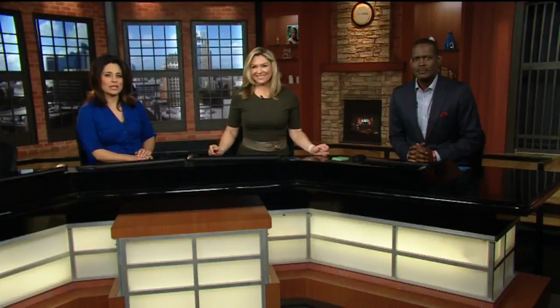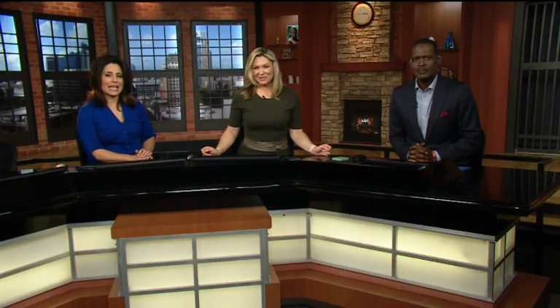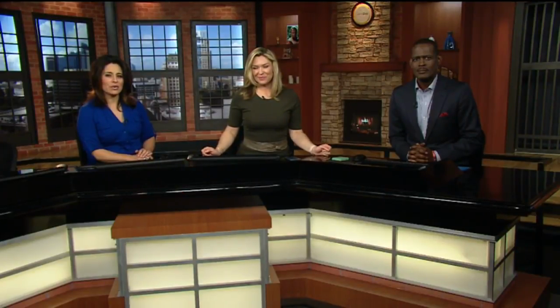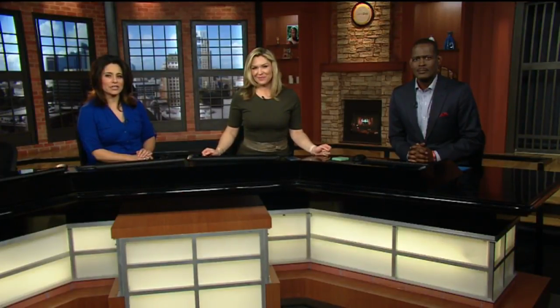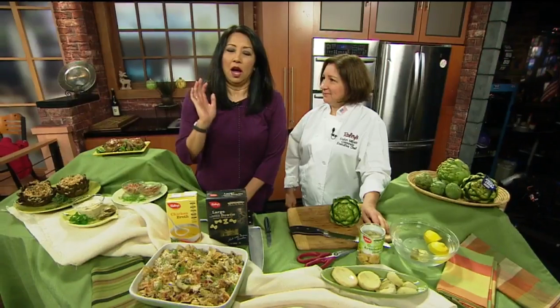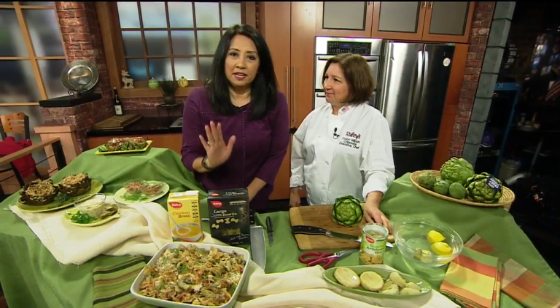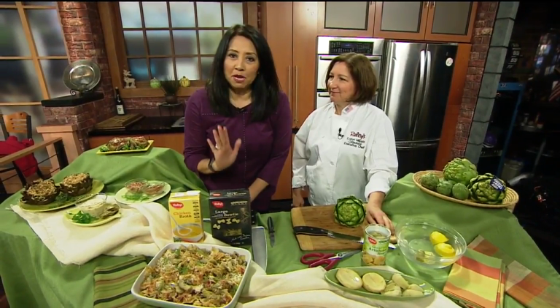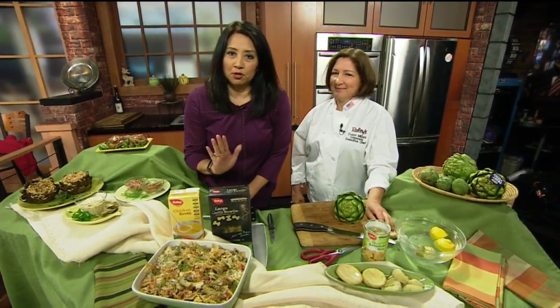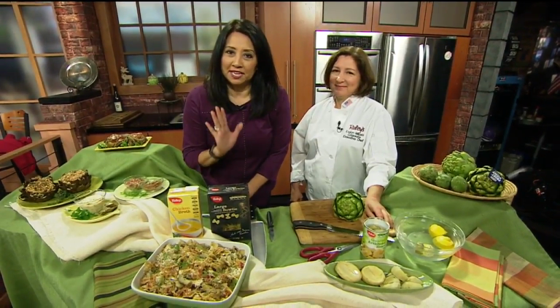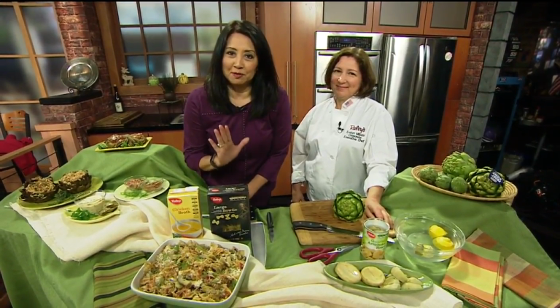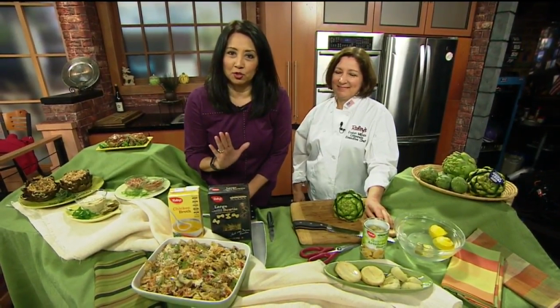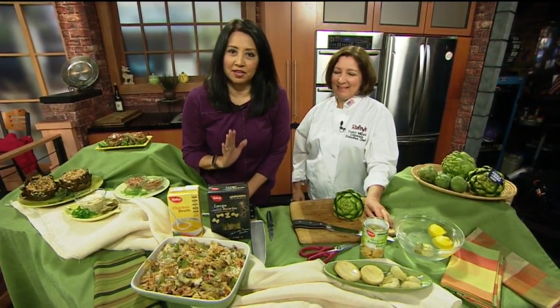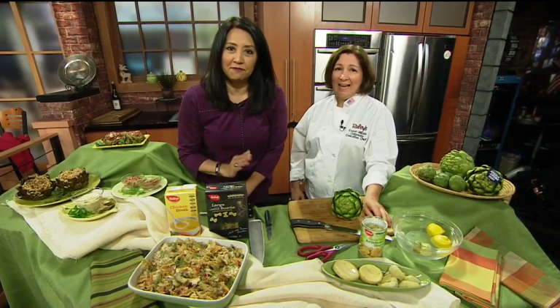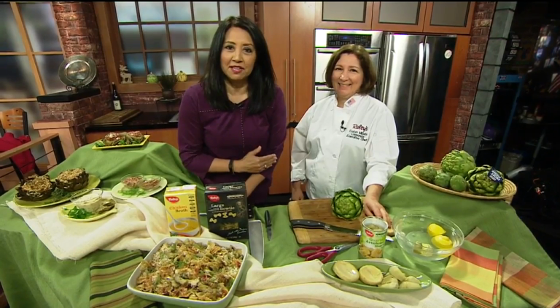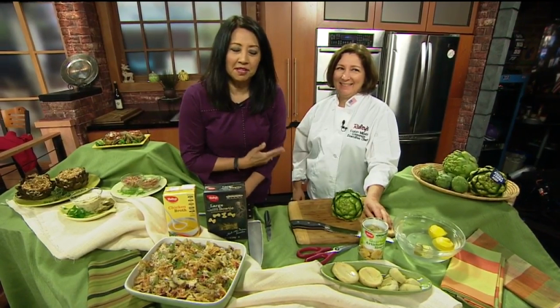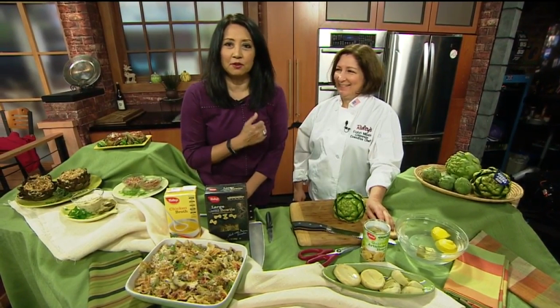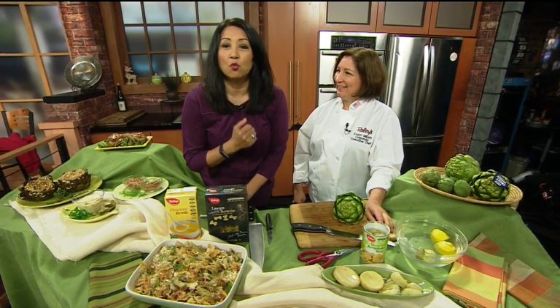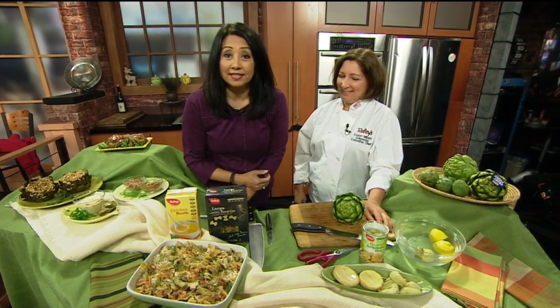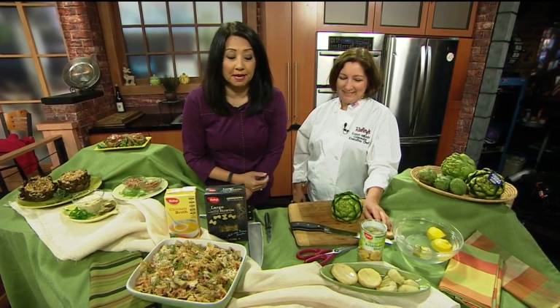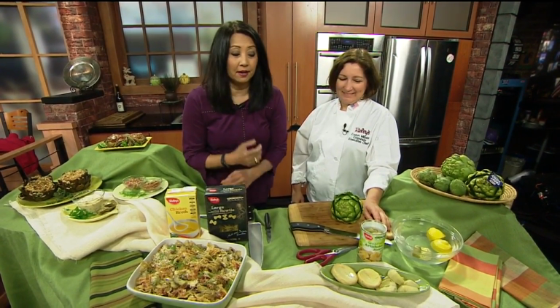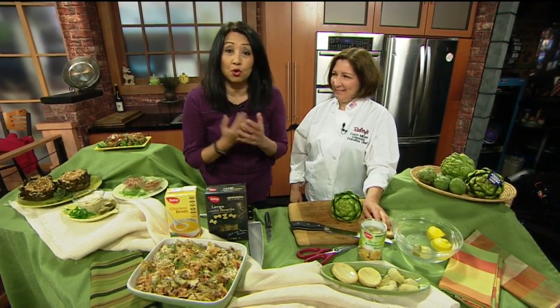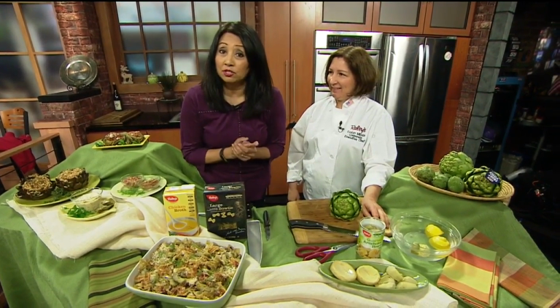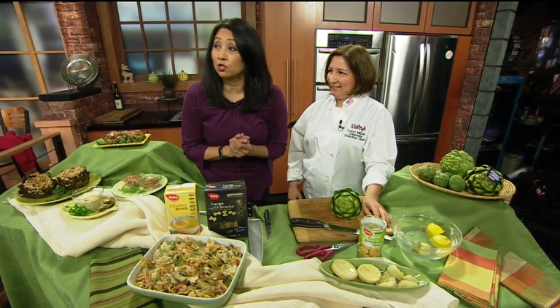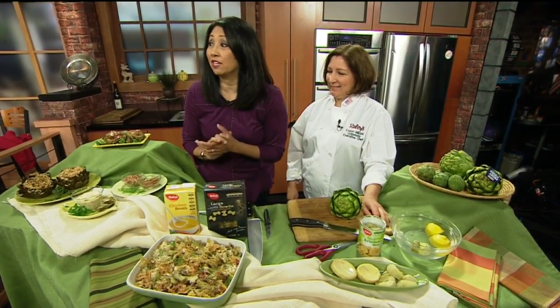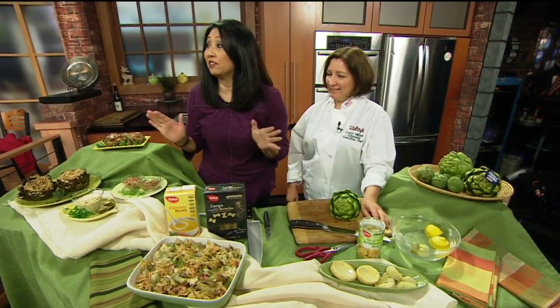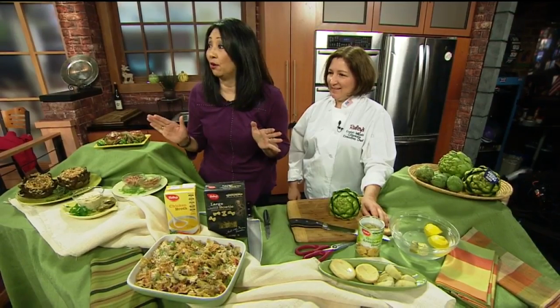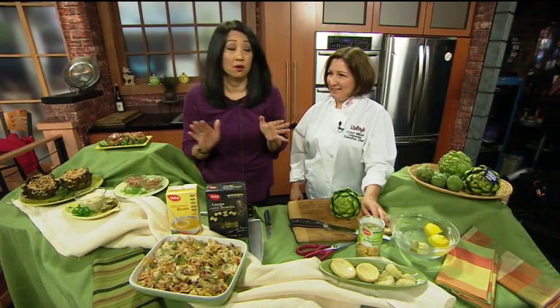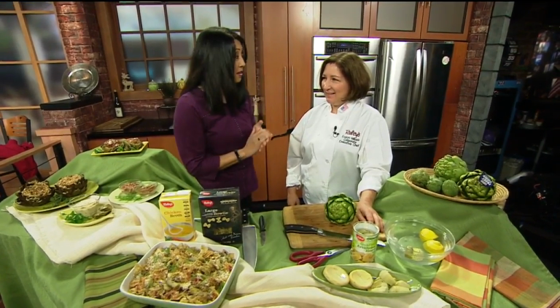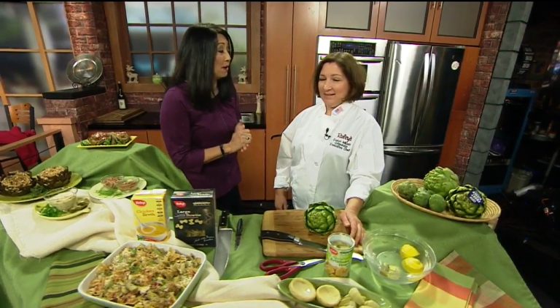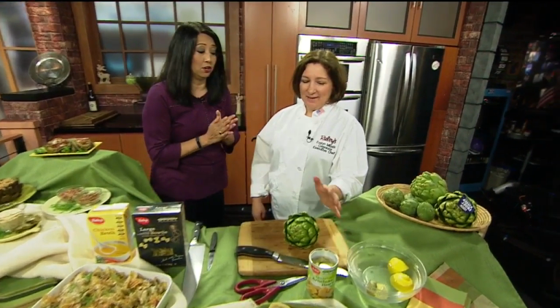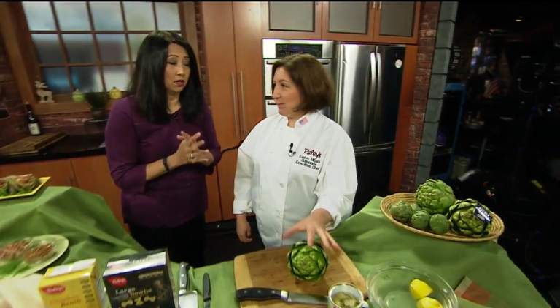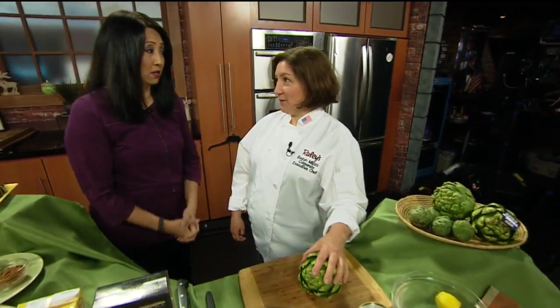Thank you. We'll have a lot of recipes to add to the rotation. I need you people to take some notes. We've got Chef here from Raley's Bel Air and we're going to learn some things — things we don't even know. Okay, are you ready? I'm ready to learn.